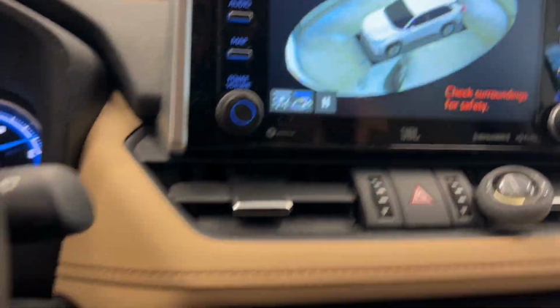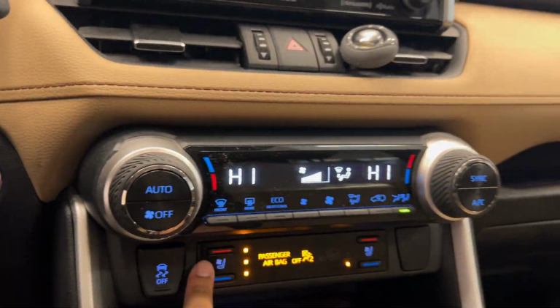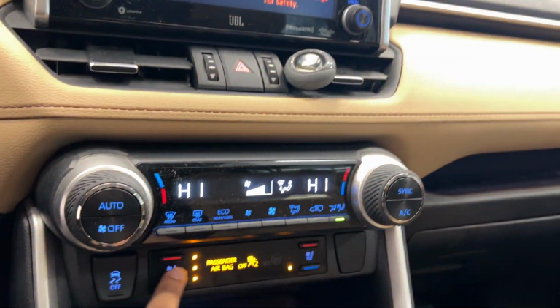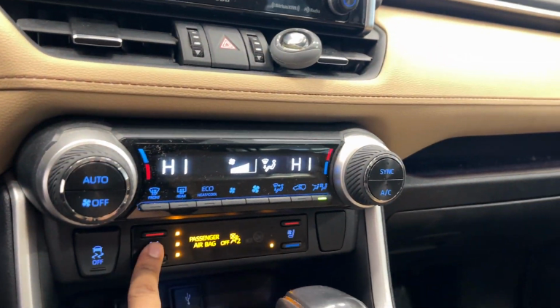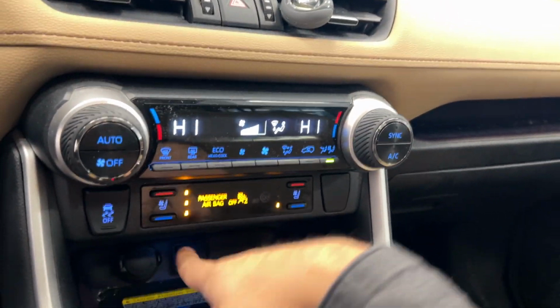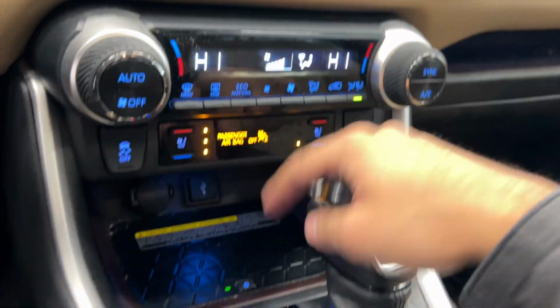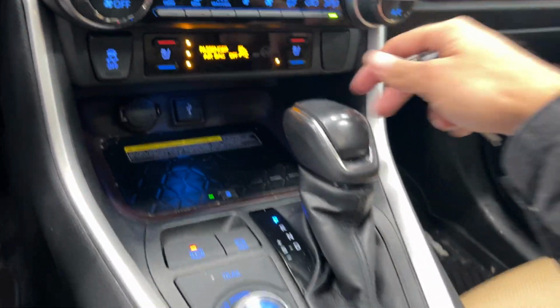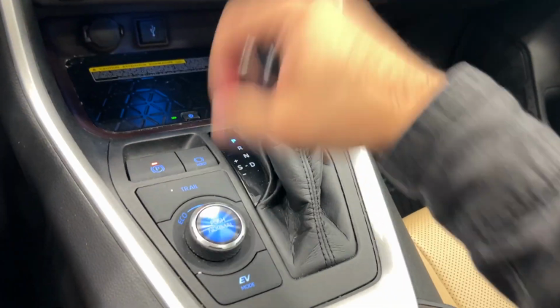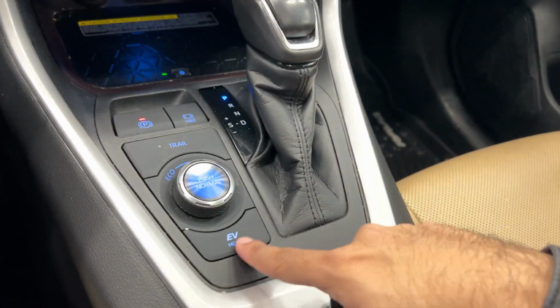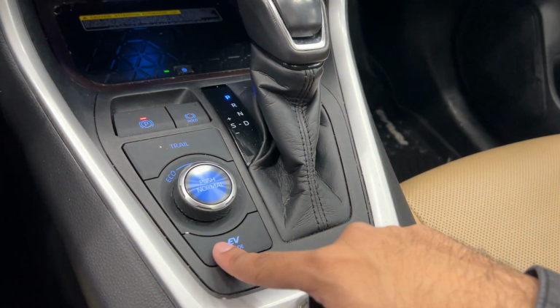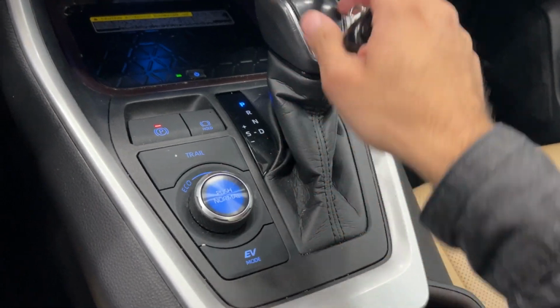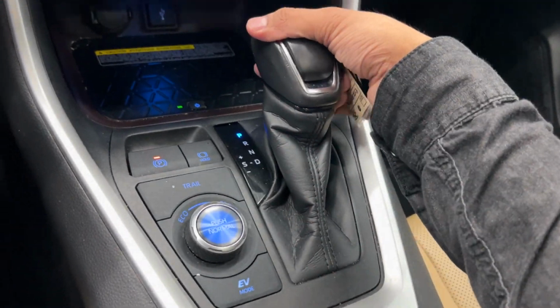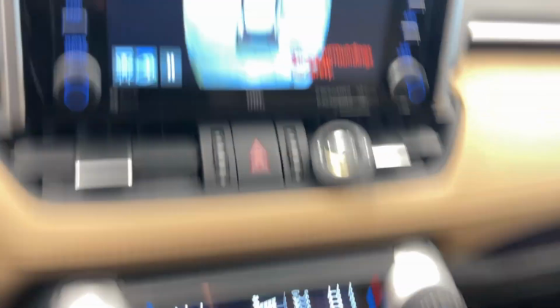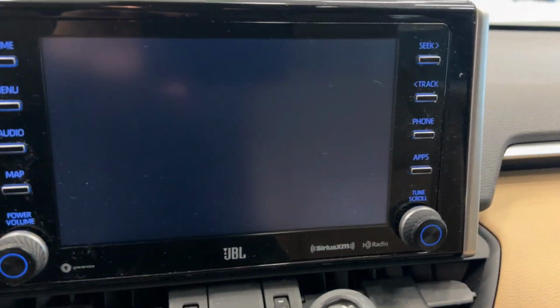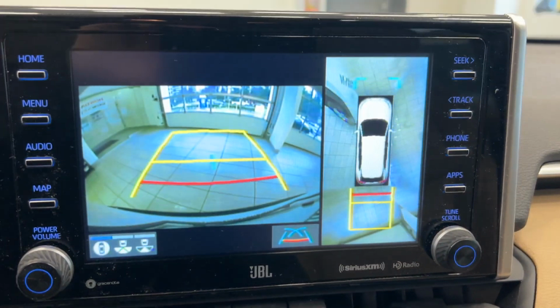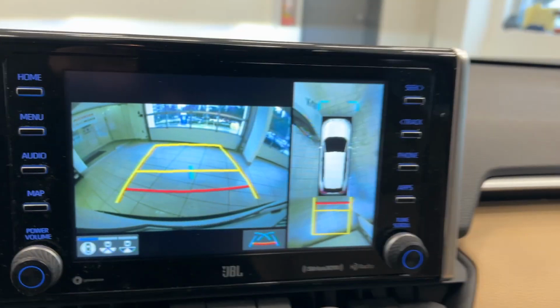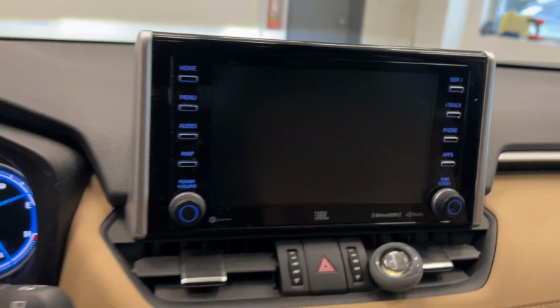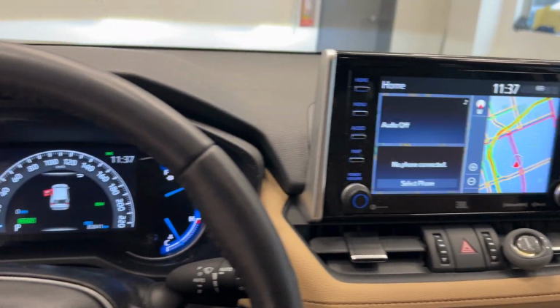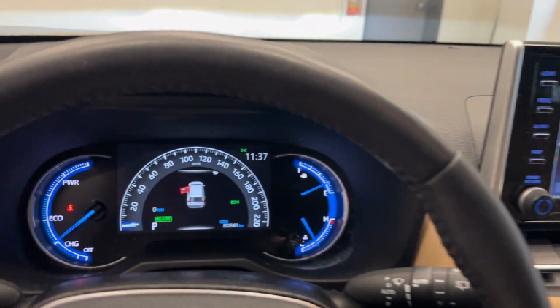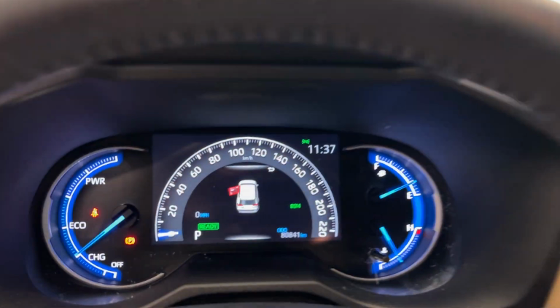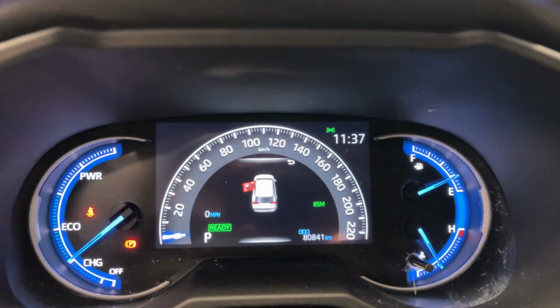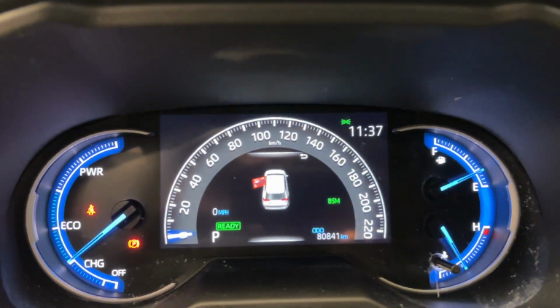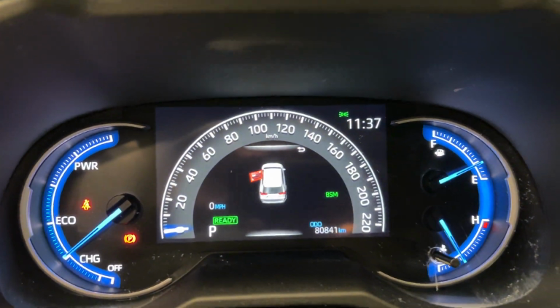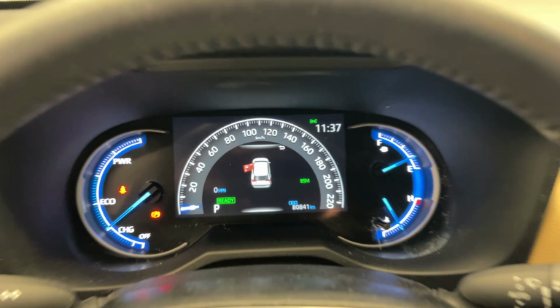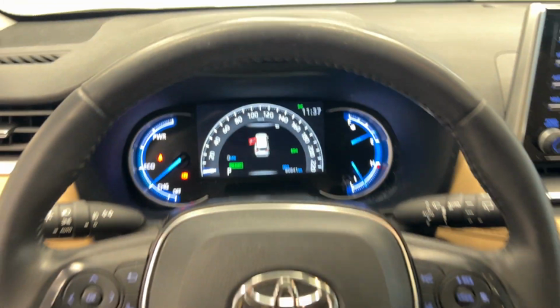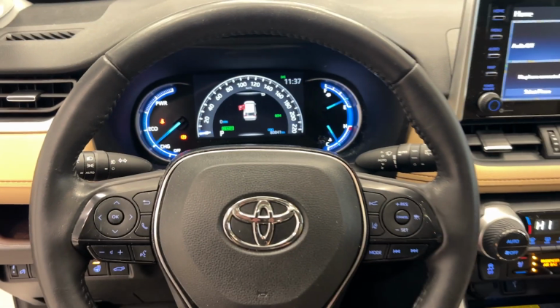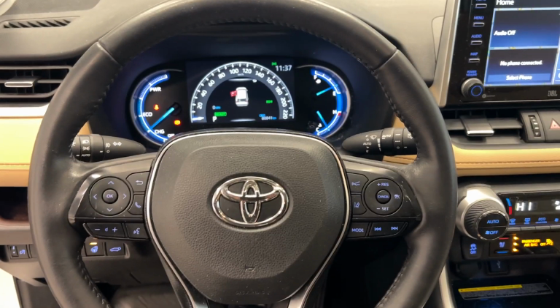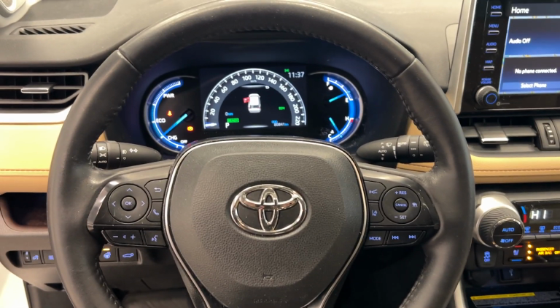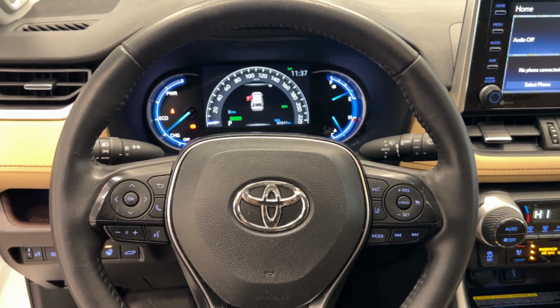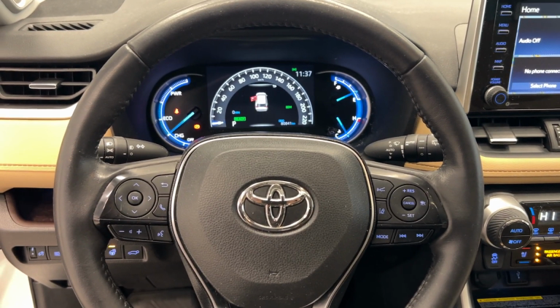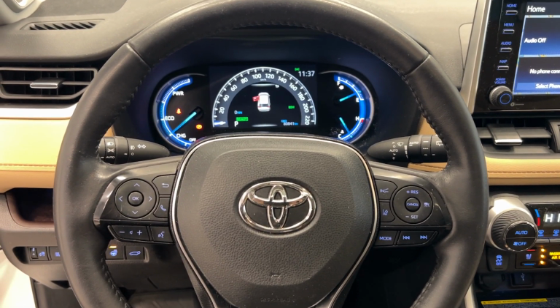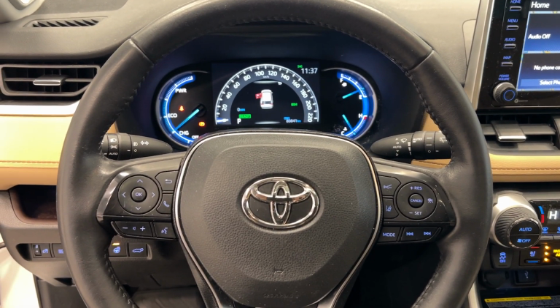We have heated and ventilated seats, wireless charging pads, an EV mode, eco mode, backup camera, and built-in navigation. Like I said, fully loaded — and only 80,000 kilometers. So come on down to Destination Honda; this car won't last long.